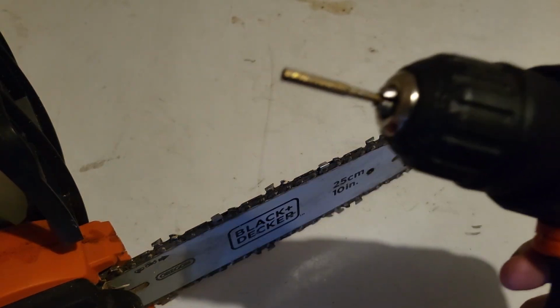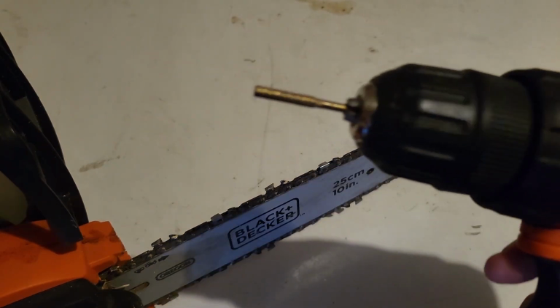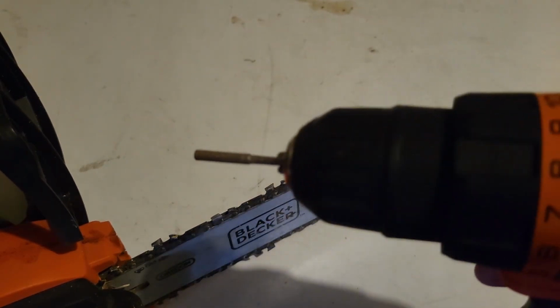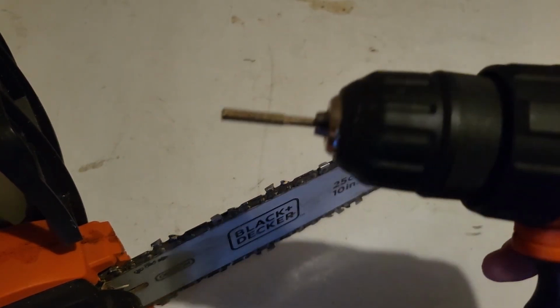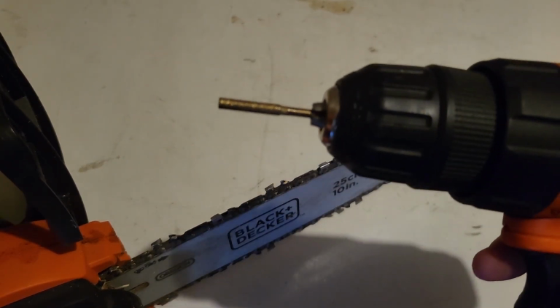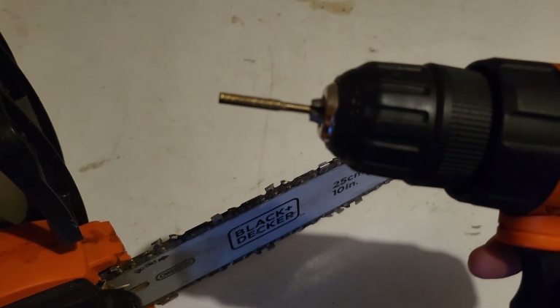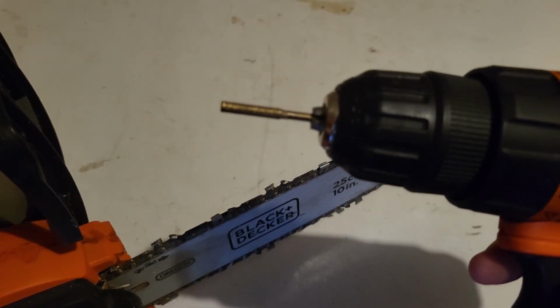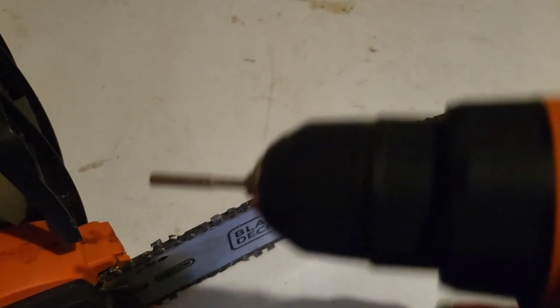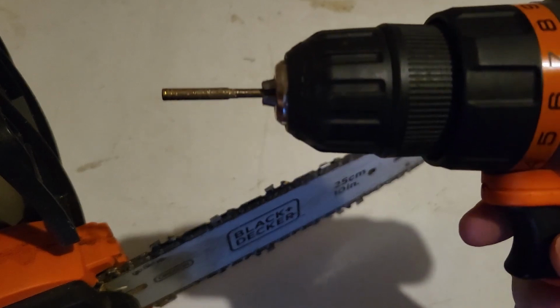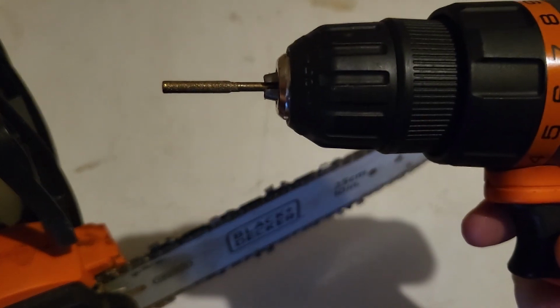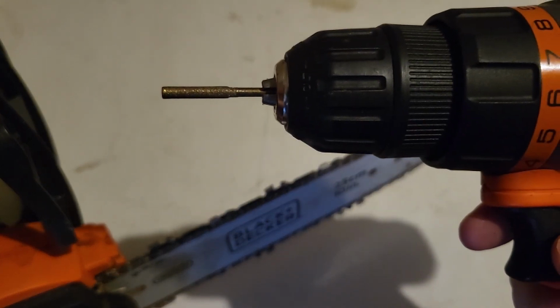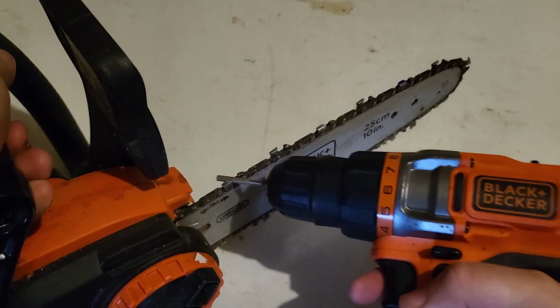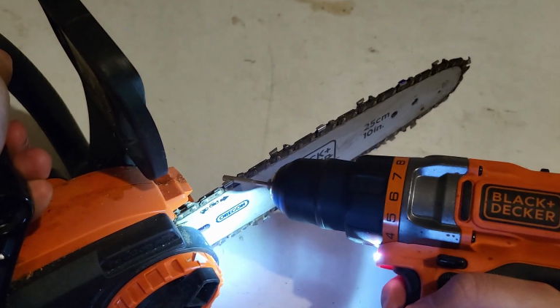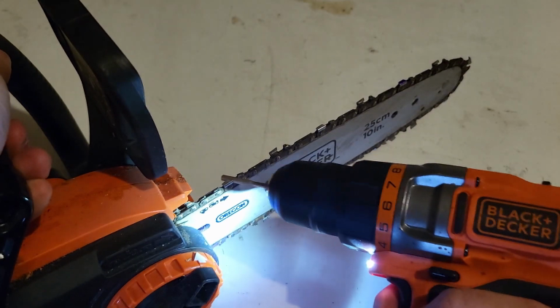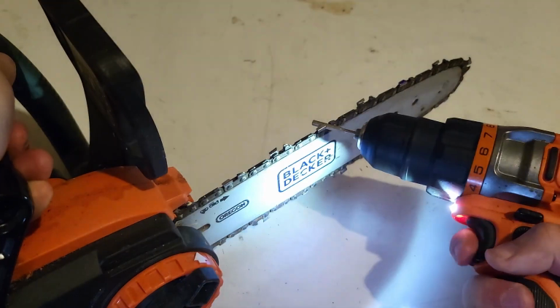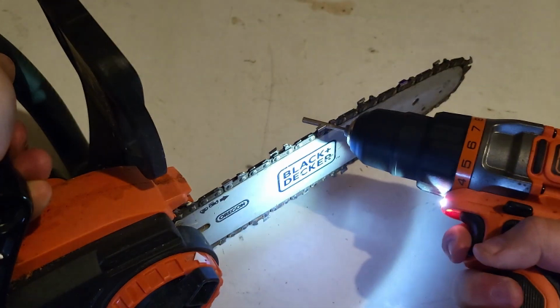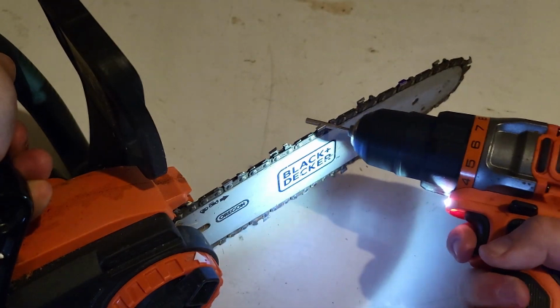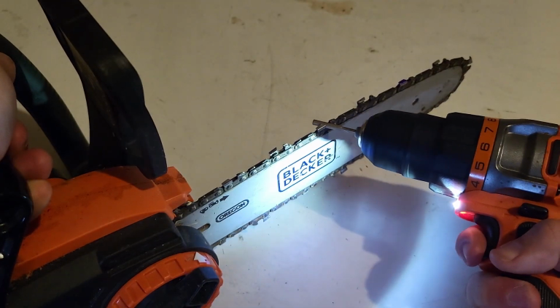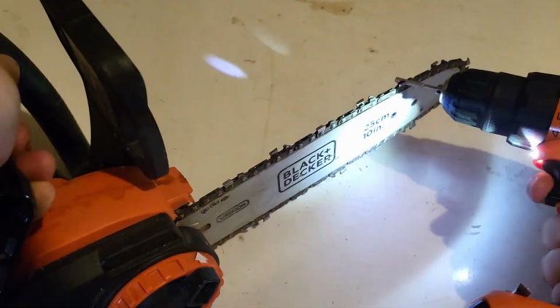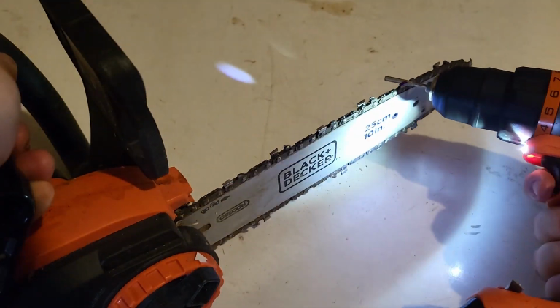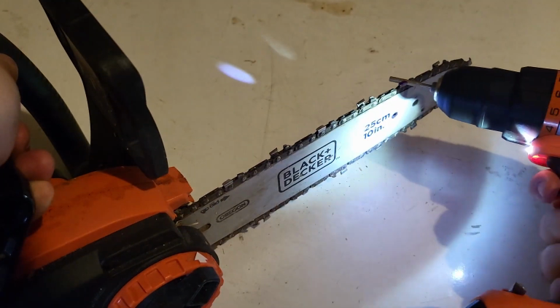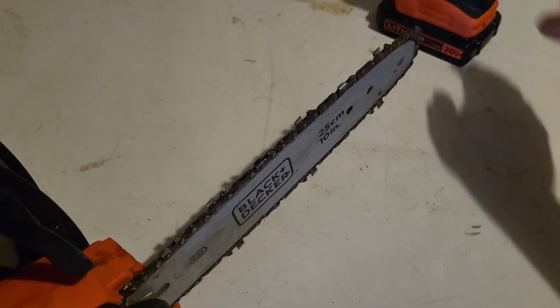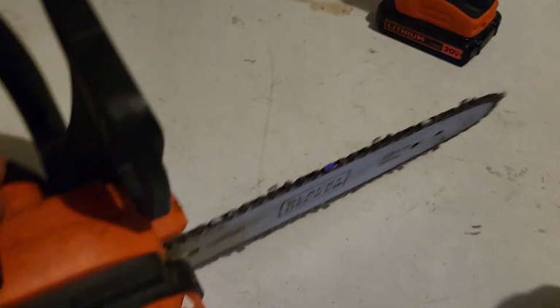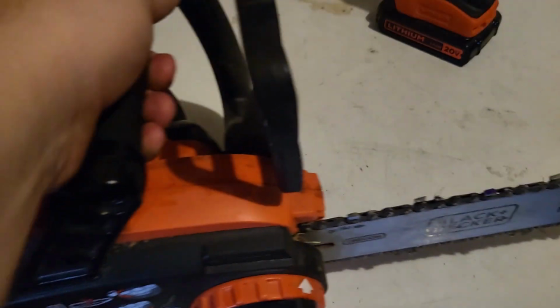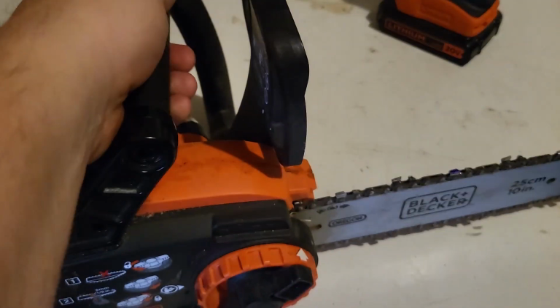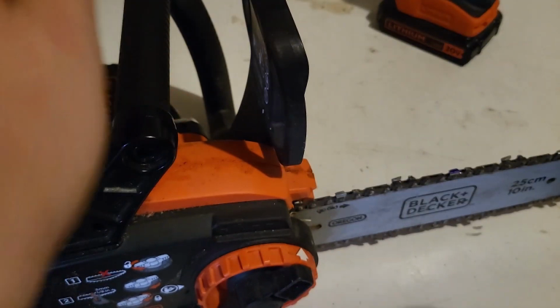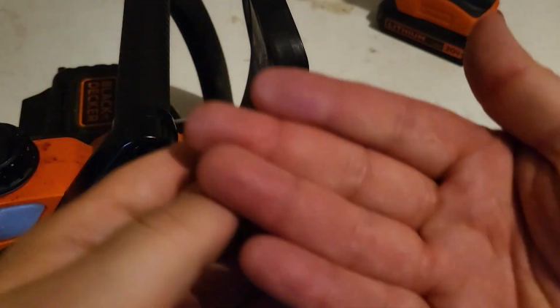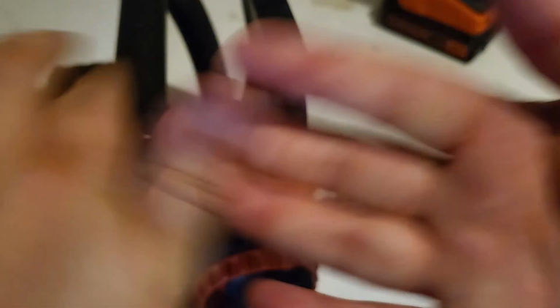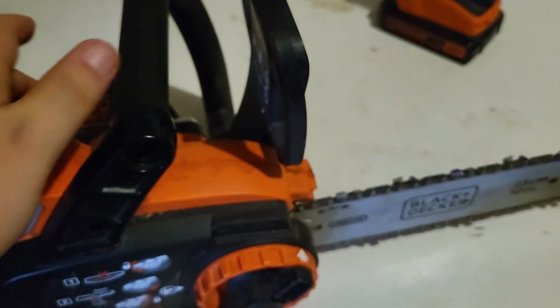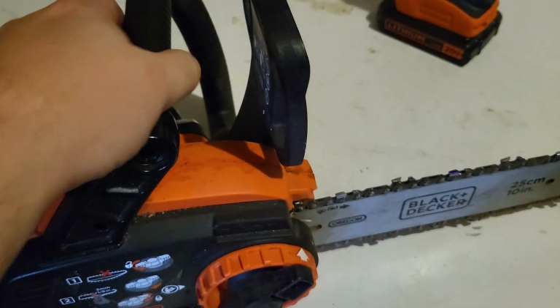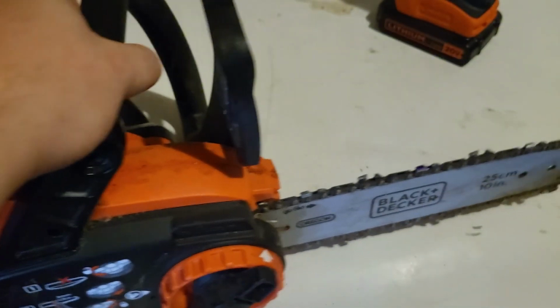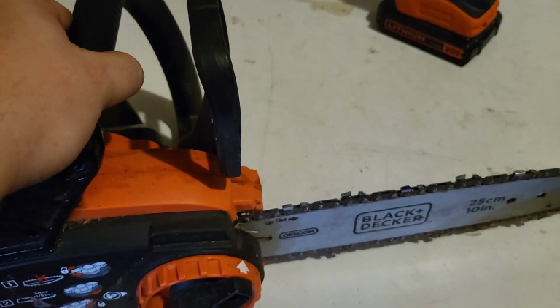I also don't know how long each of these little cutters will last — just kind of use it until it gets dull, I guess. Now I've cut them all in both directions, so let's test out this chainsaw and see if it's running better.